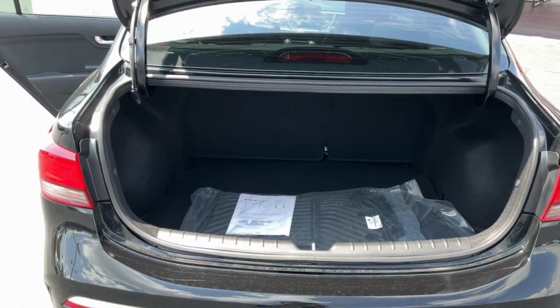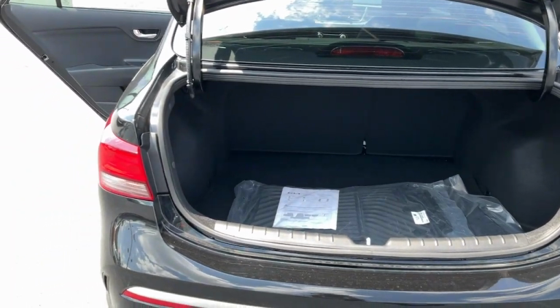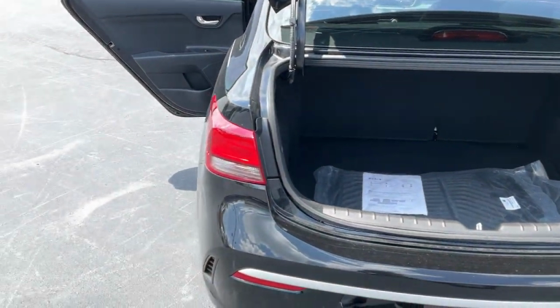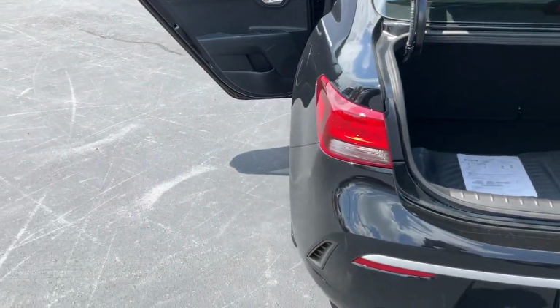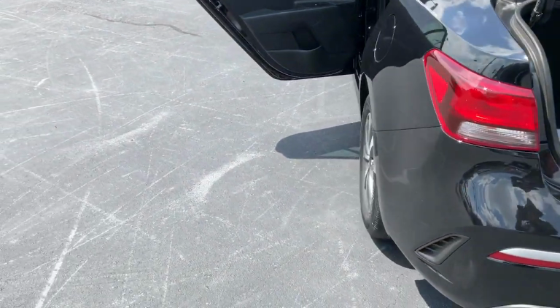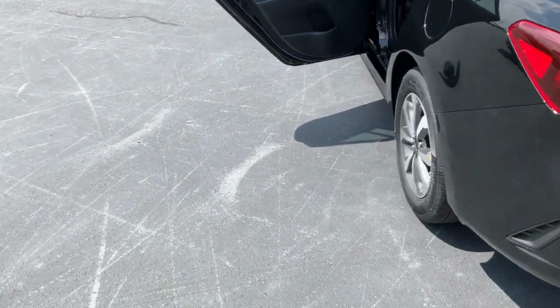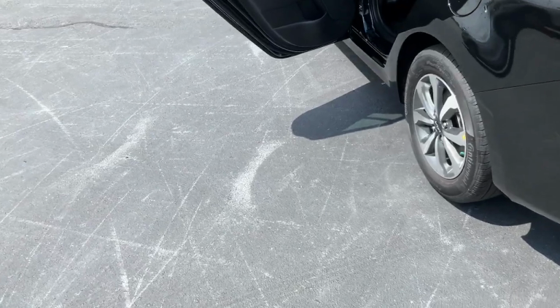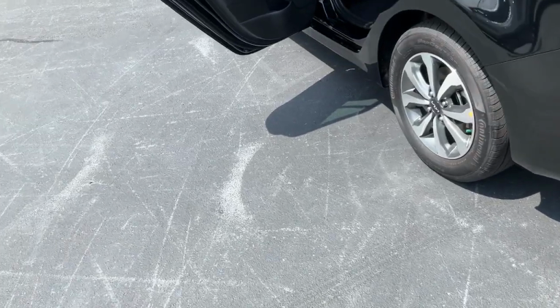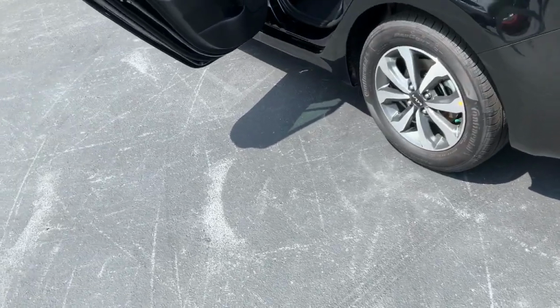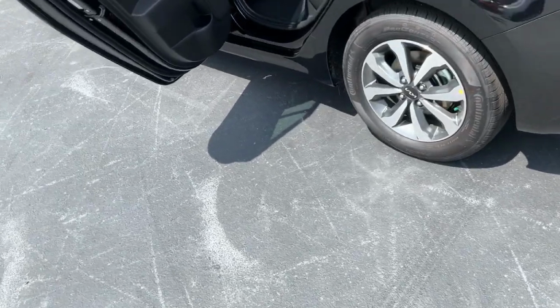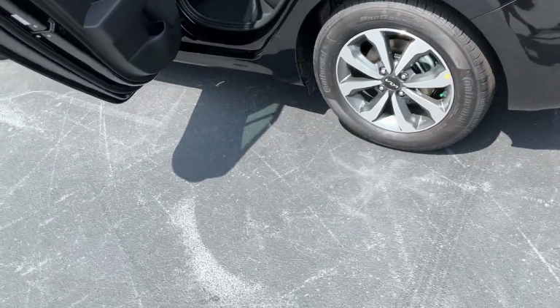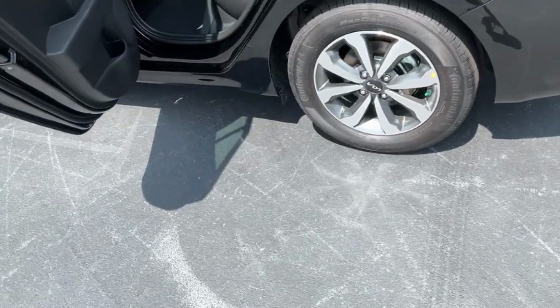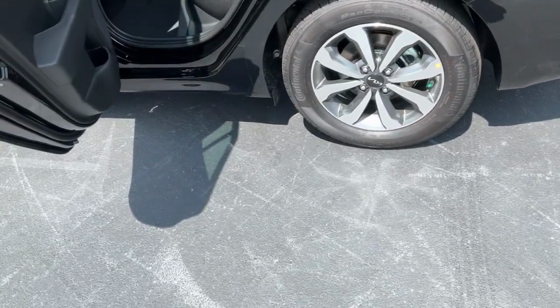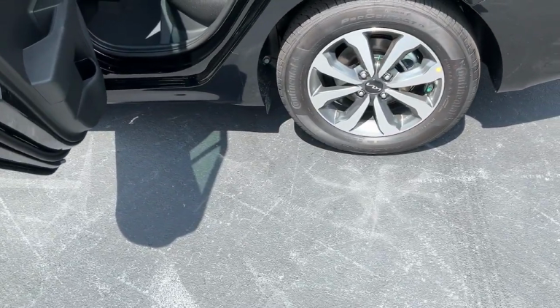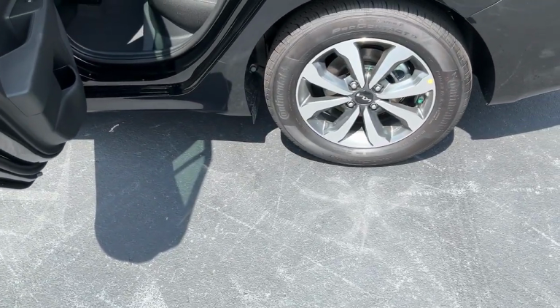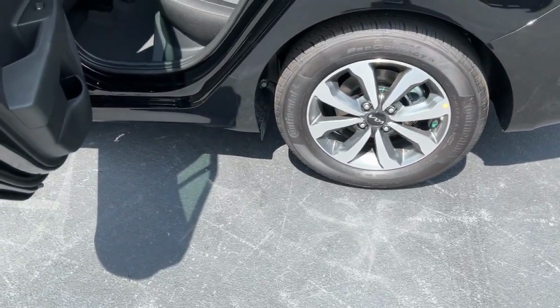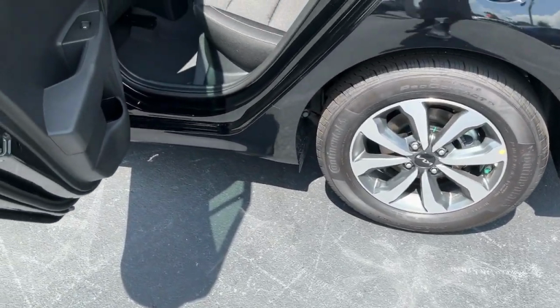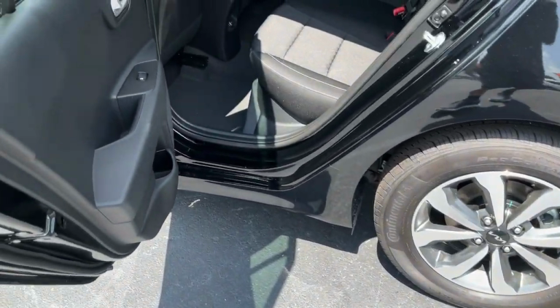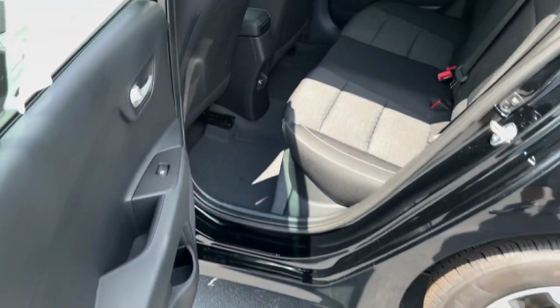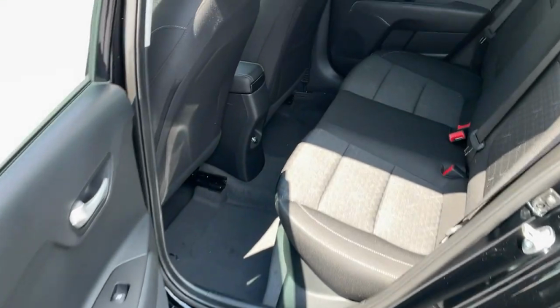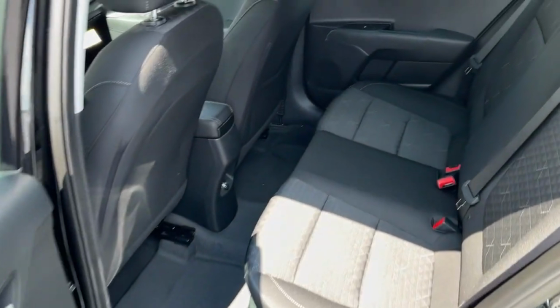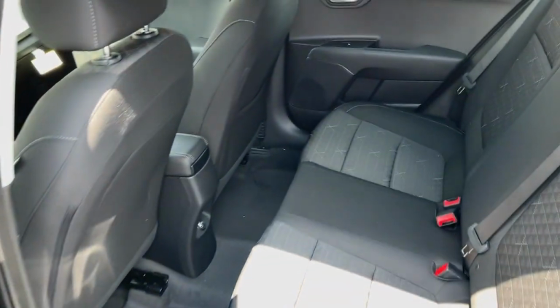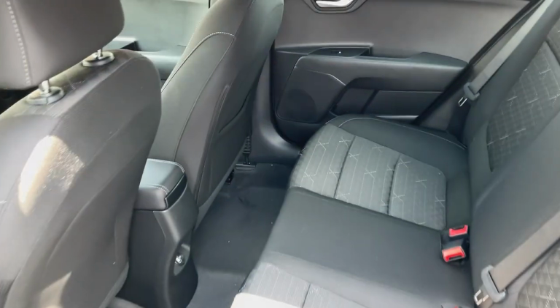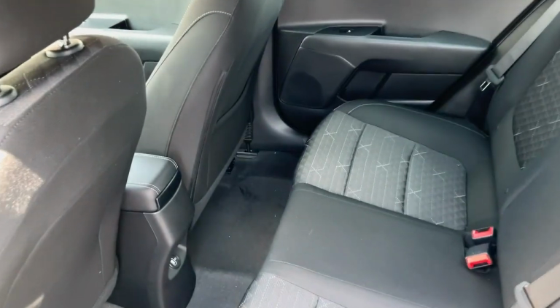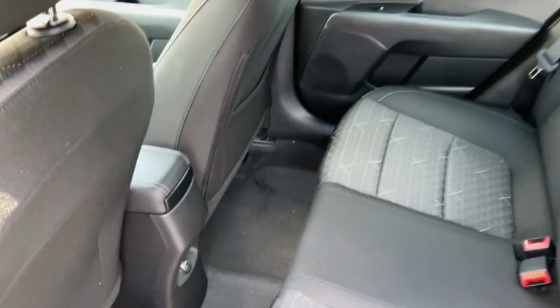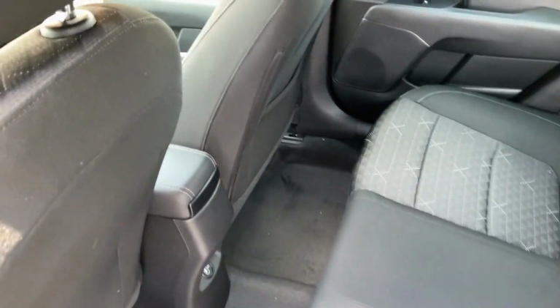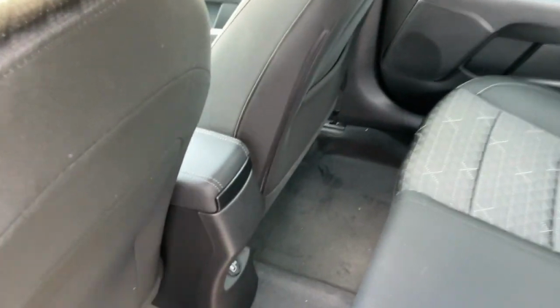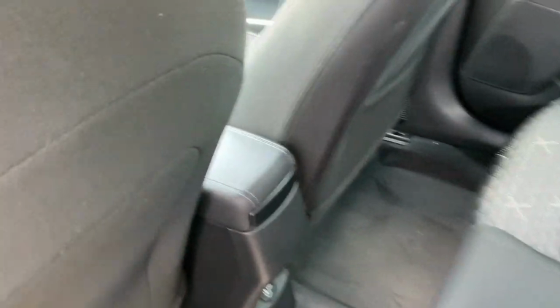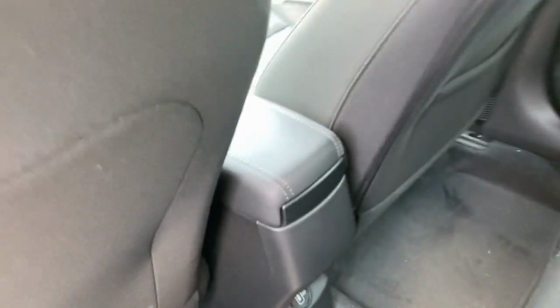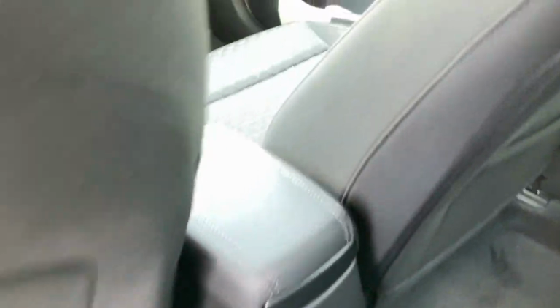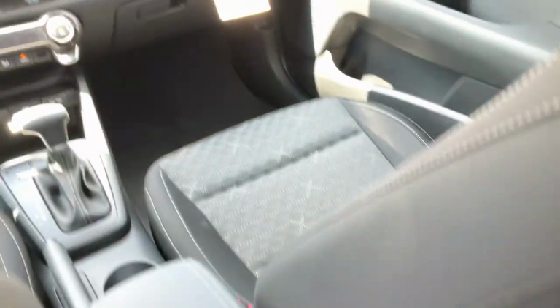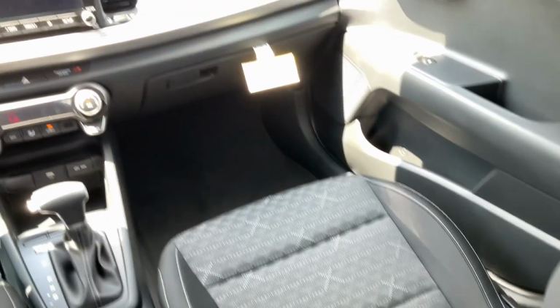Aluminum wheels, intermittent wipers, traction control. Get the features you want and the value you need in this well-equipped Rio. Our team will give you an outstanding test drive experience. Stop in today.